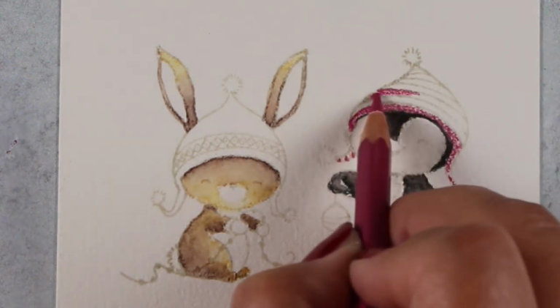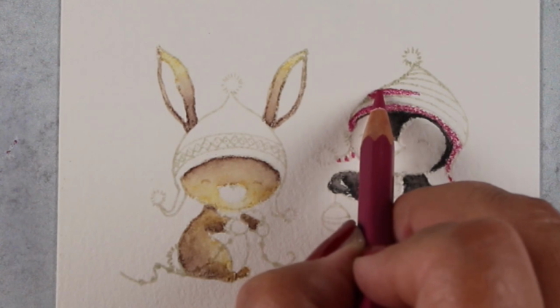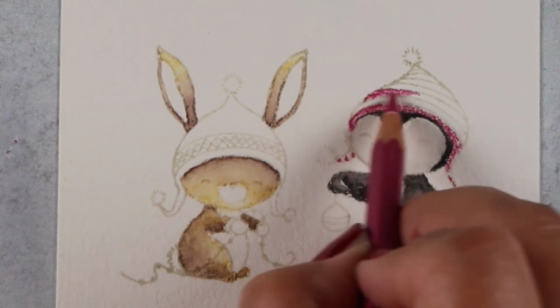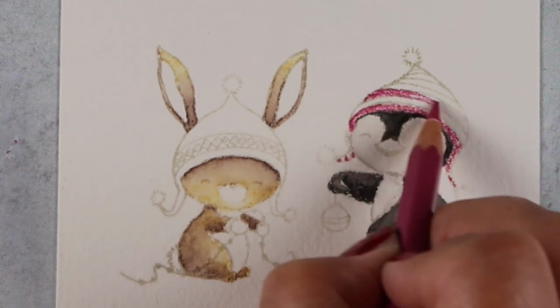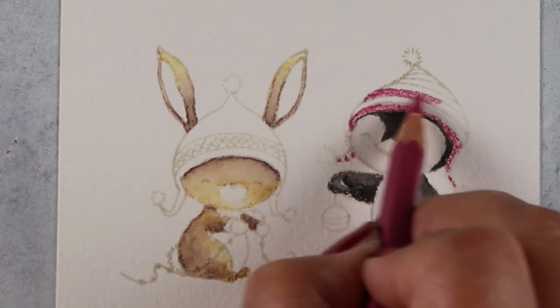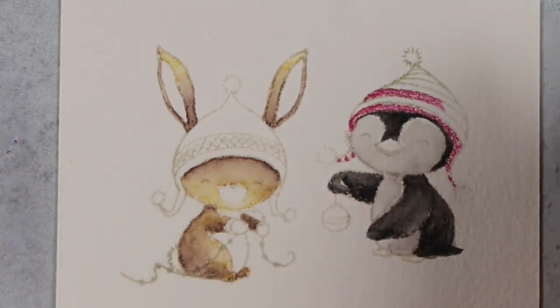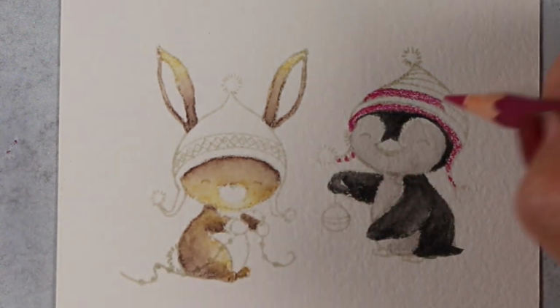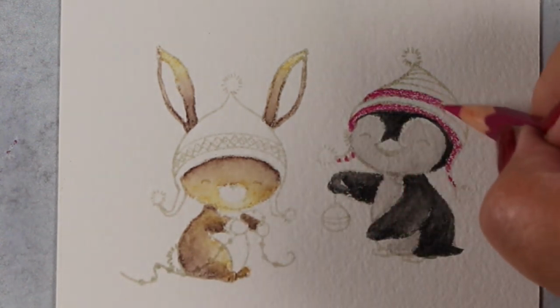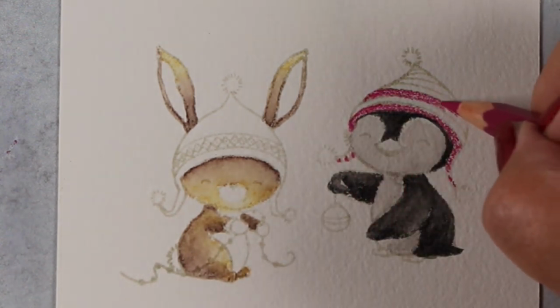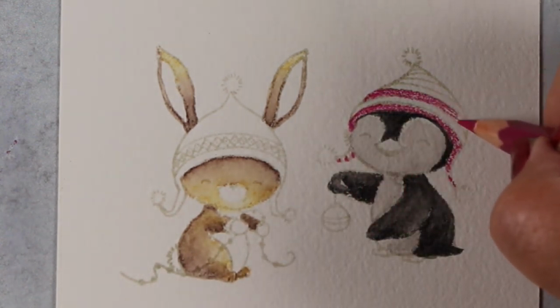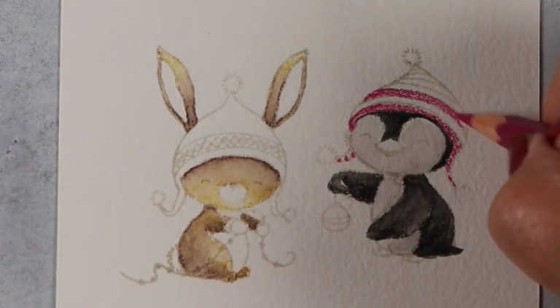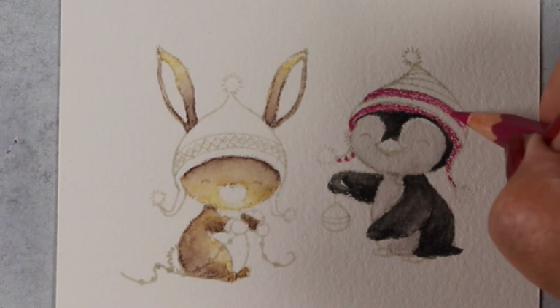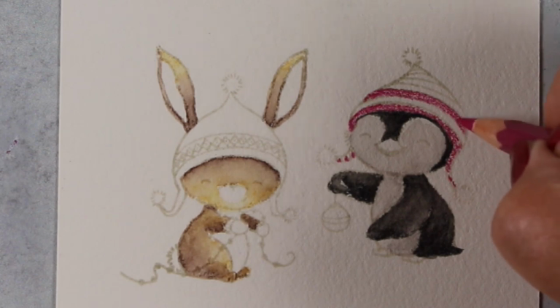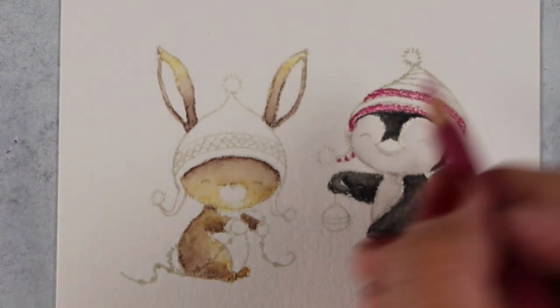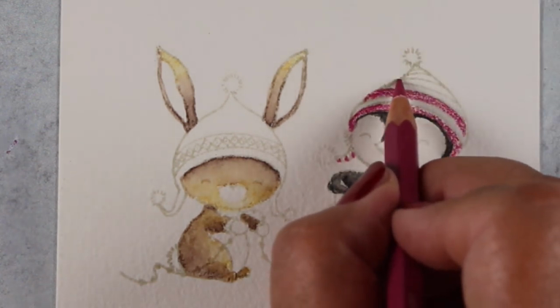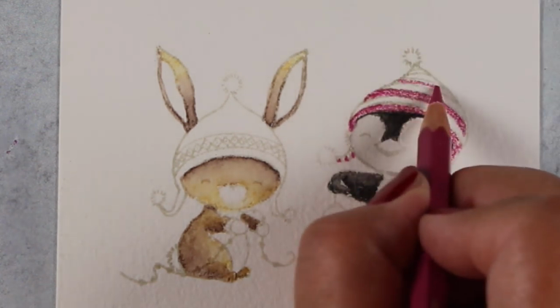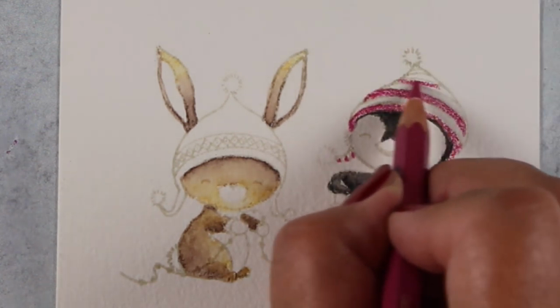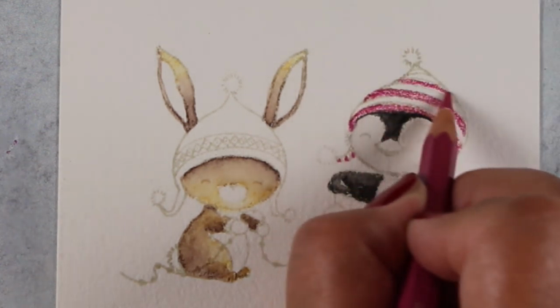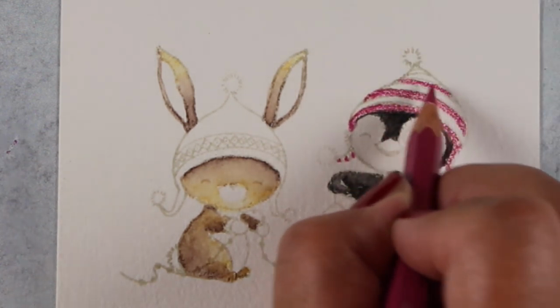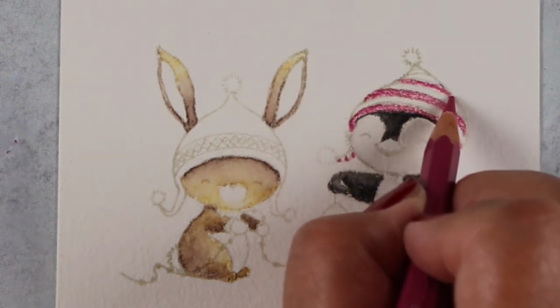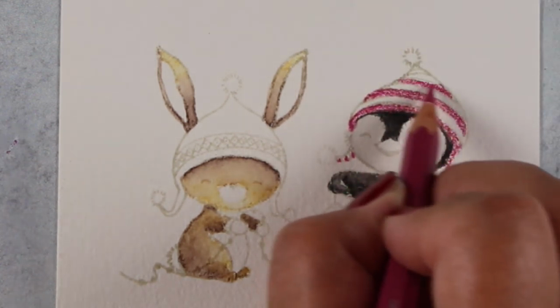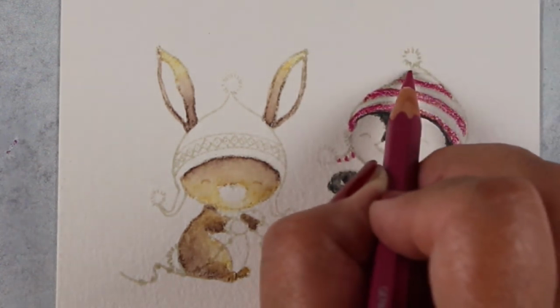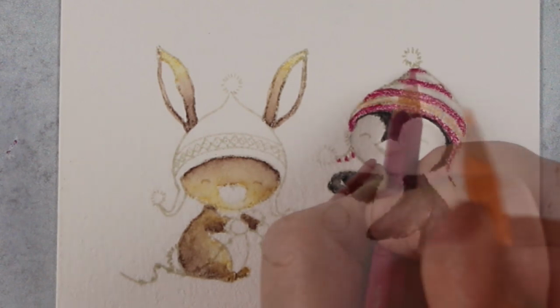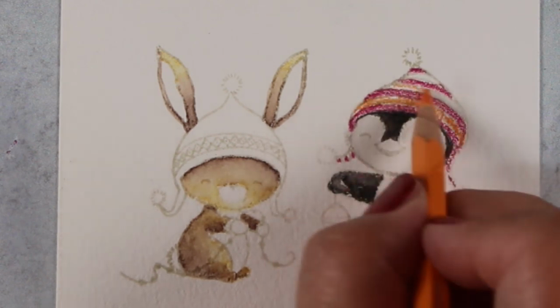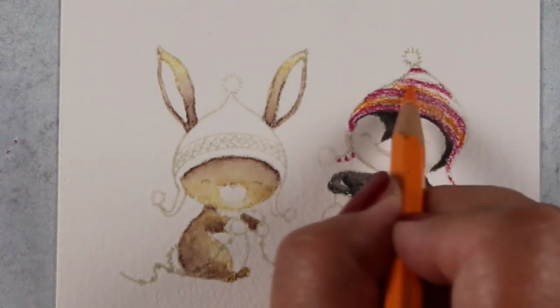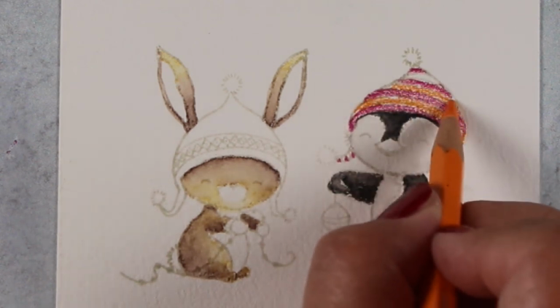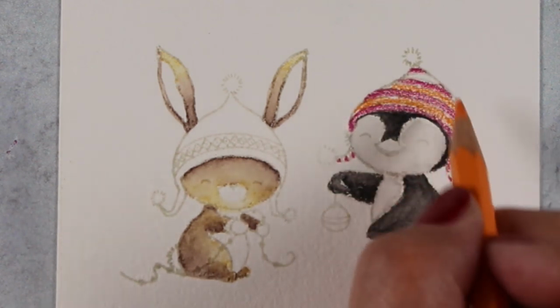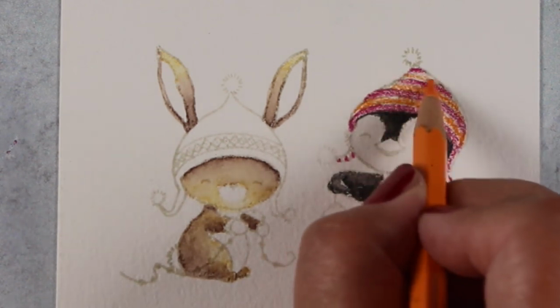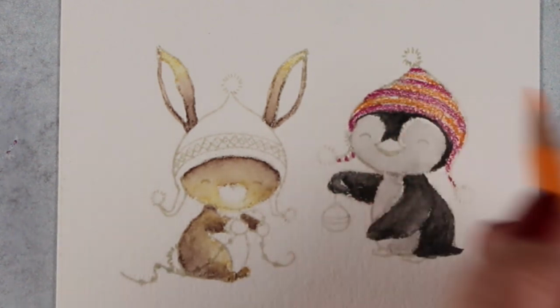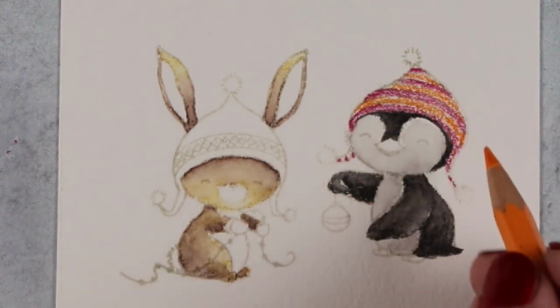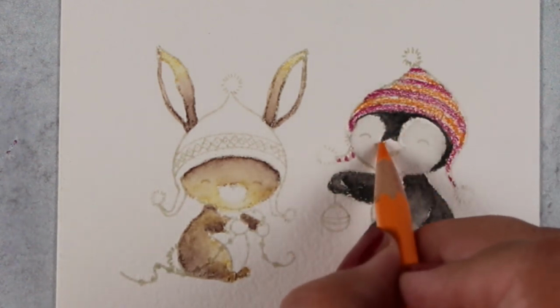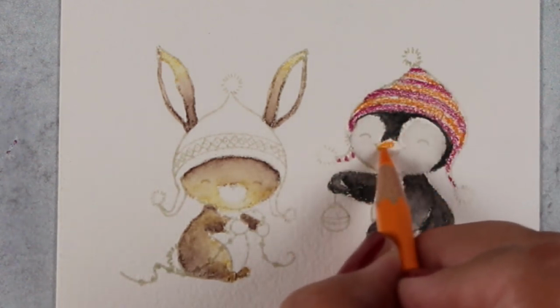Yes, I realize I'm anthropomorphizing things — as if a penguin is able in some fashion to hold an ornament and wear a hat — but this is fantasy land where we live and it's all fine.